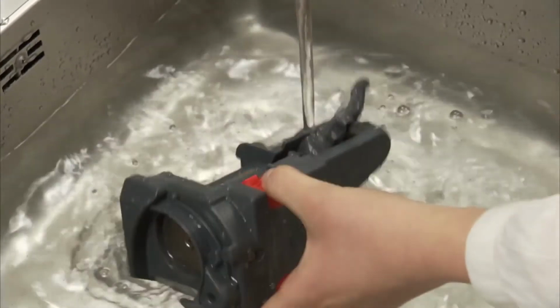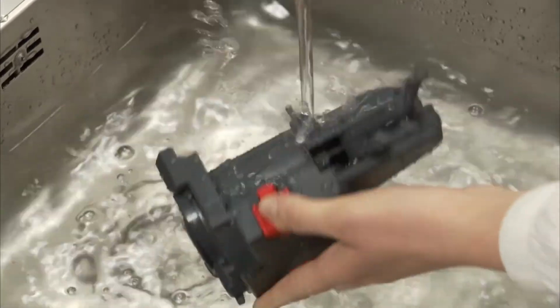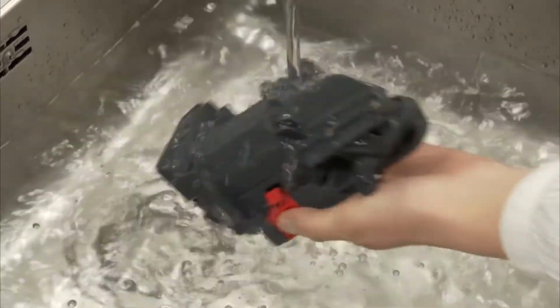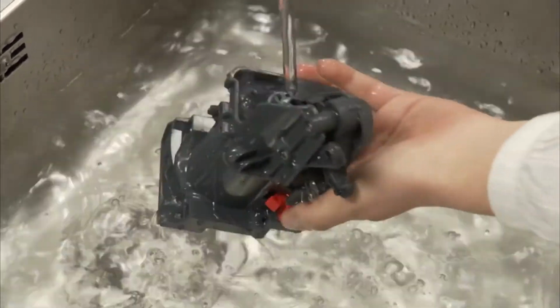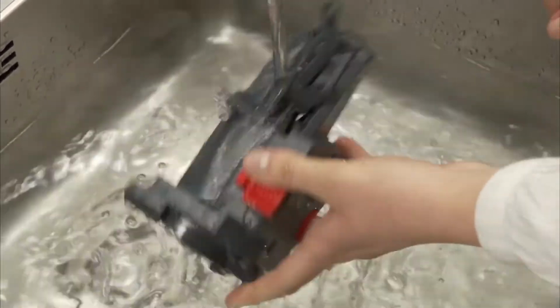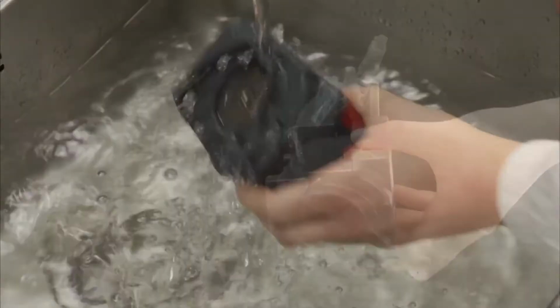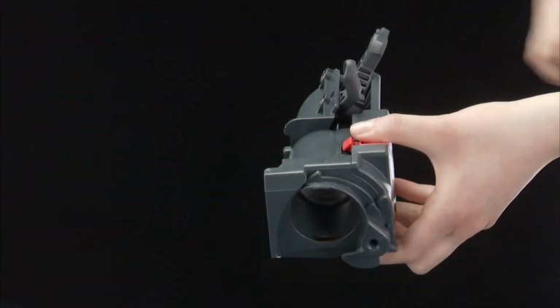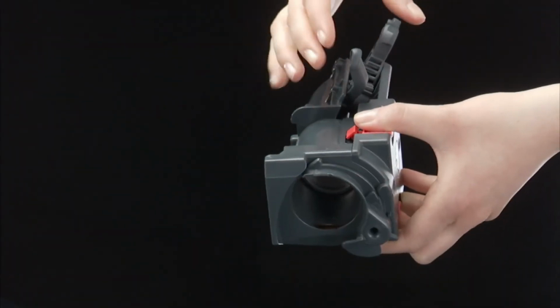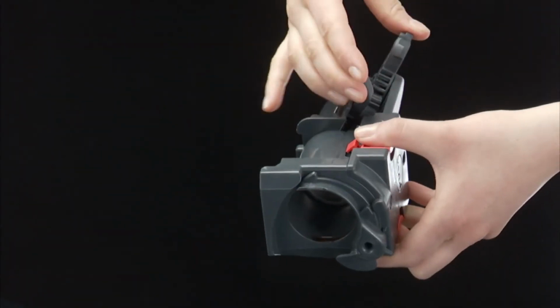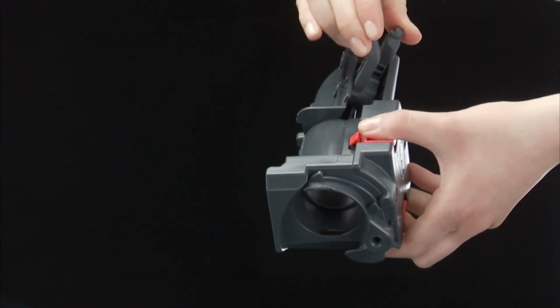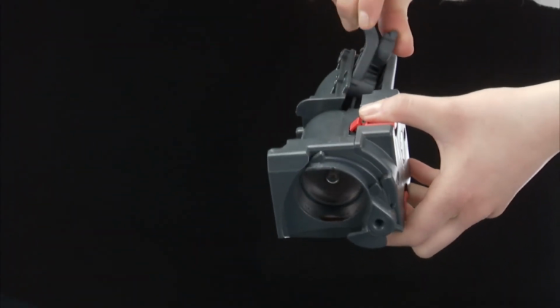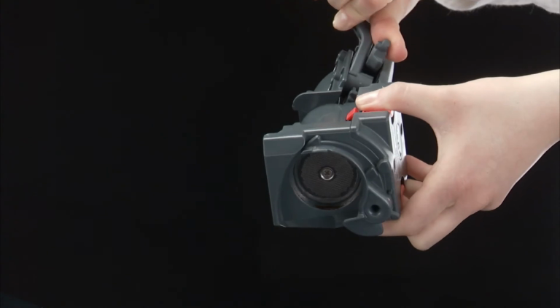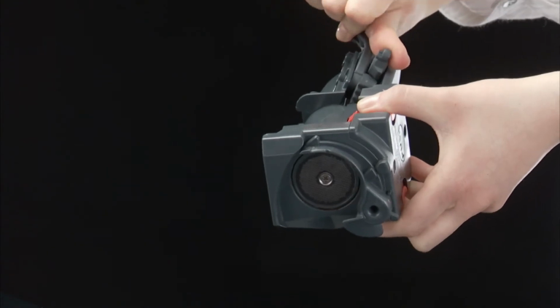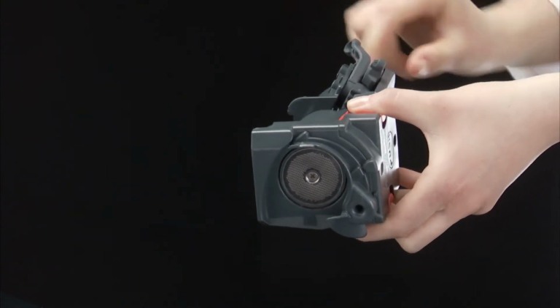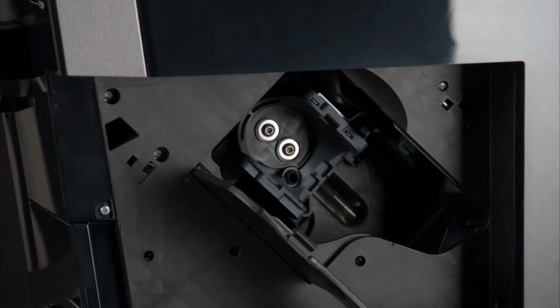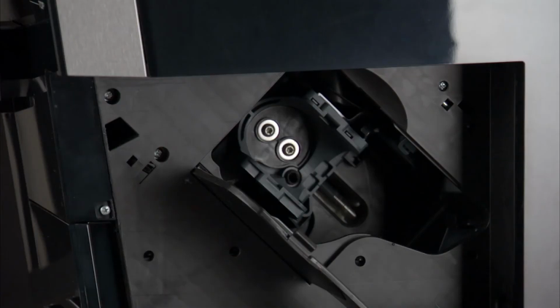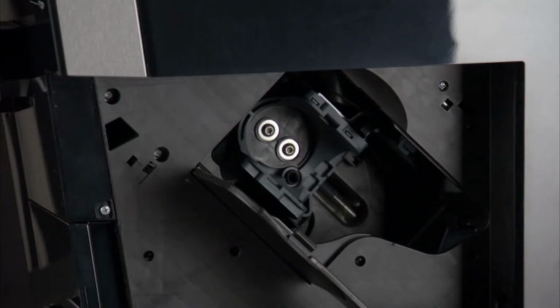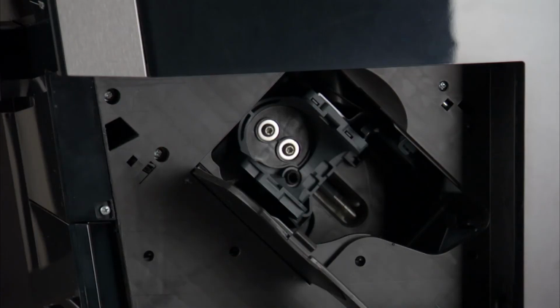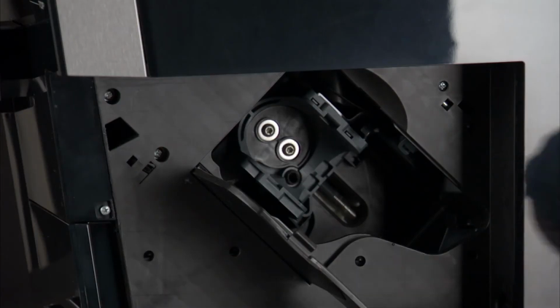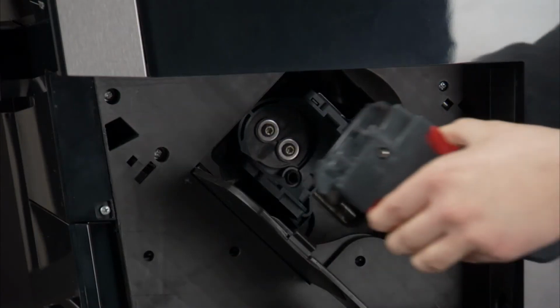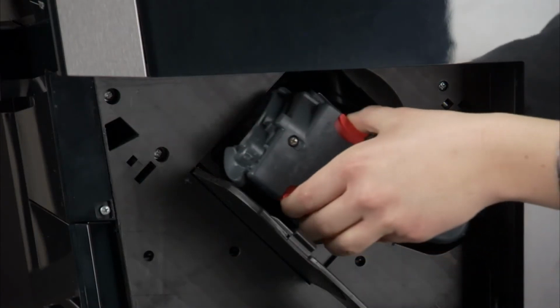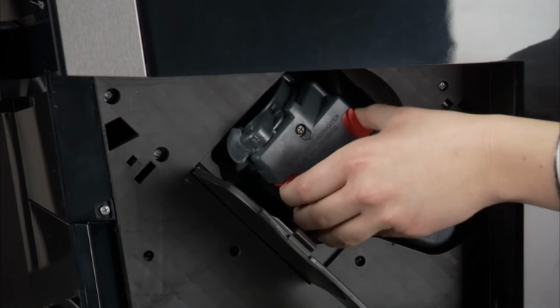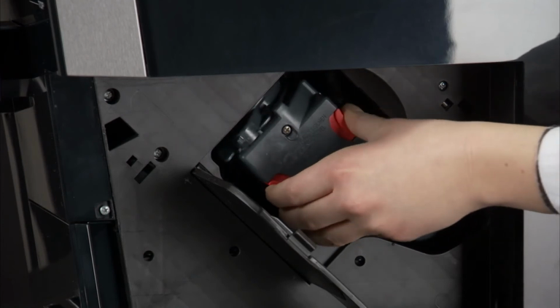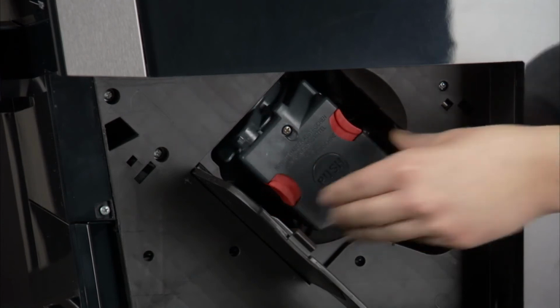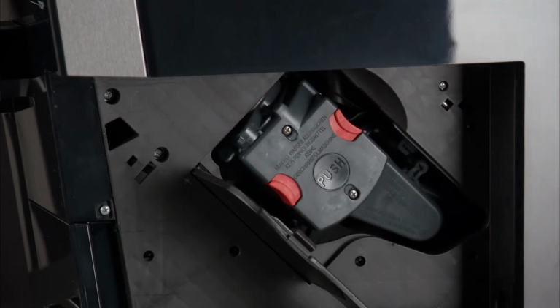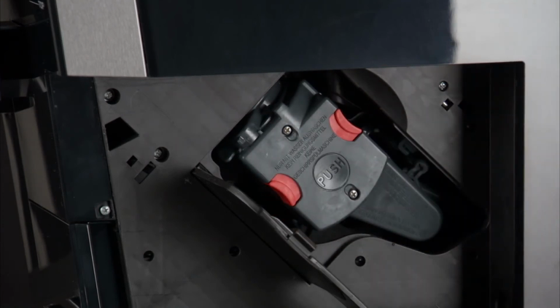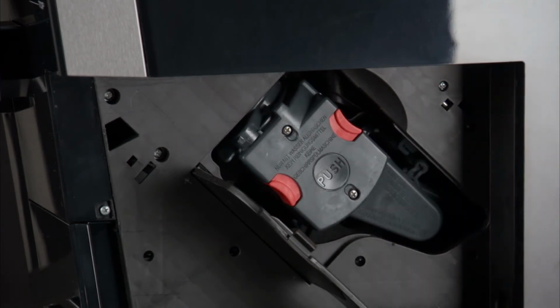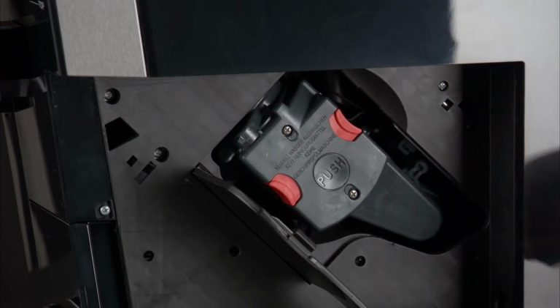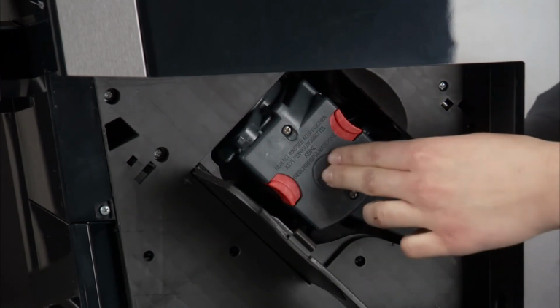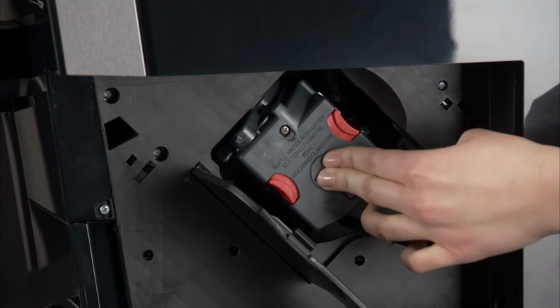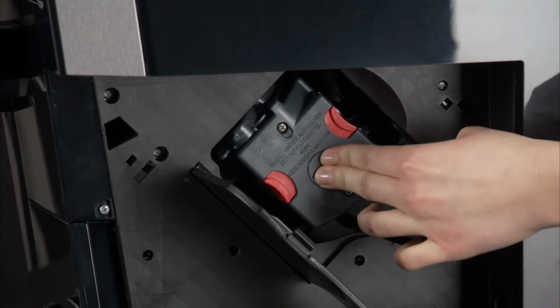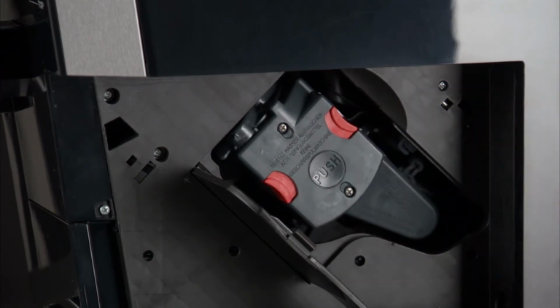After cleaning, if the infuser is difficult to insert, before insertion squeeze the two levers to make it smaller. Replace the infuser by sliding it onto the internal support, then push the push symbol fully in until it clicks into place.